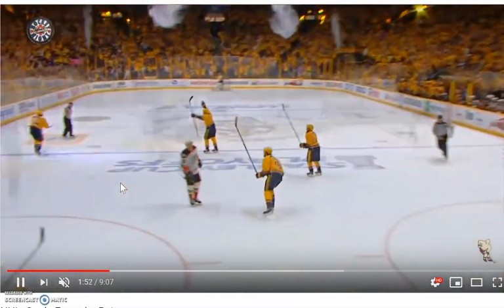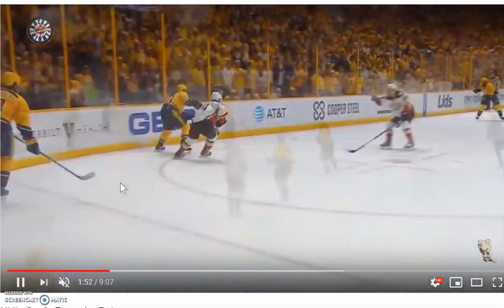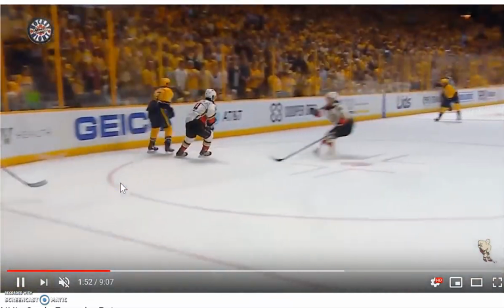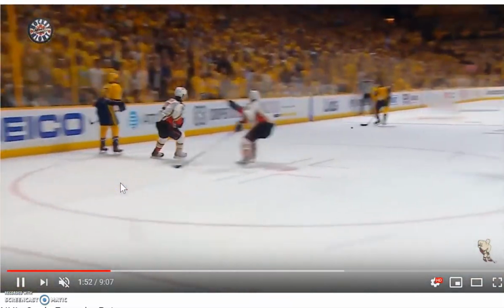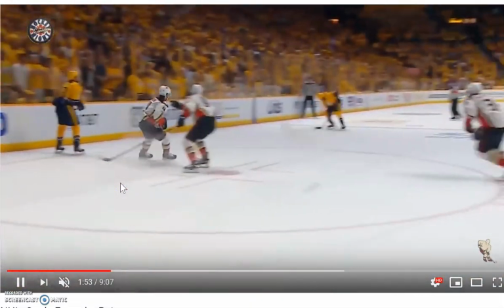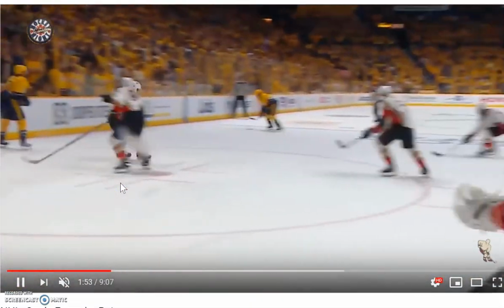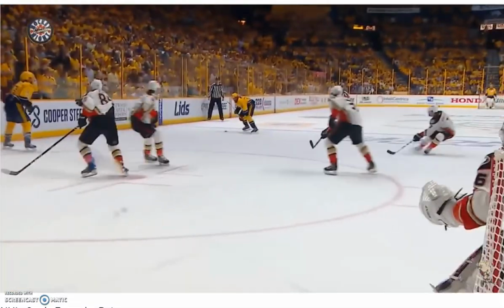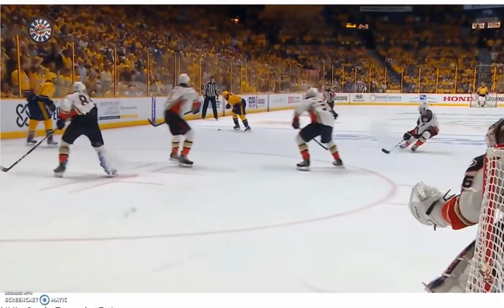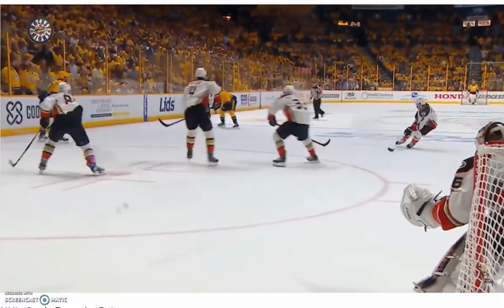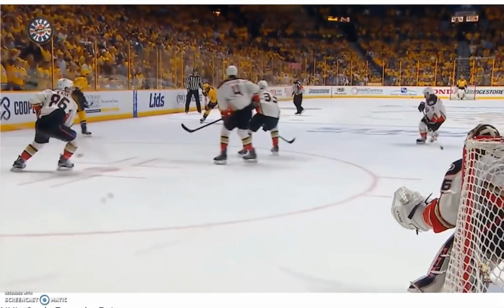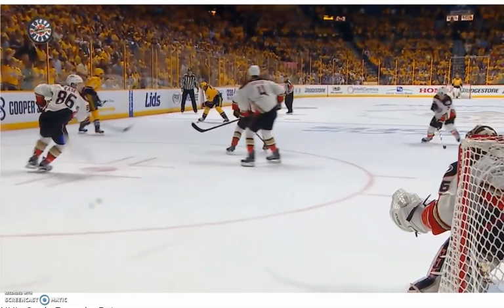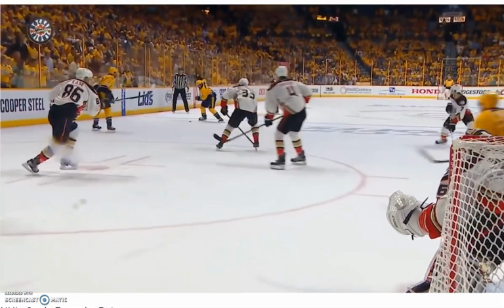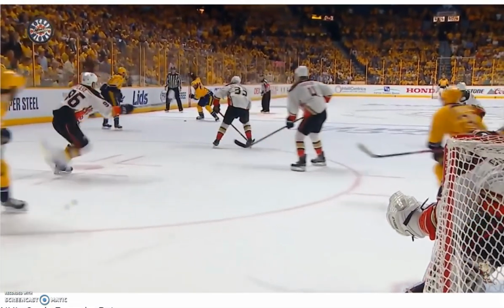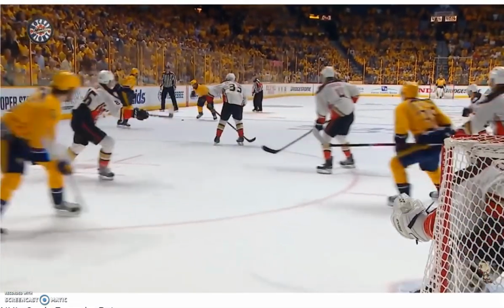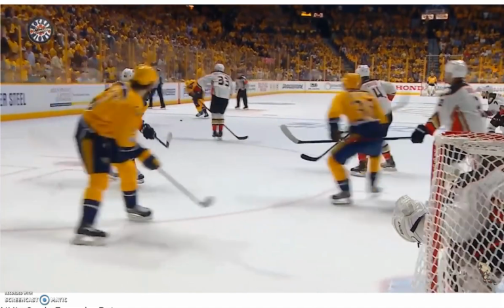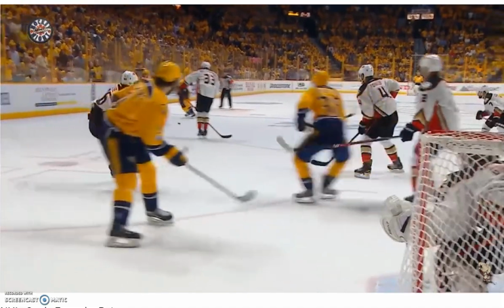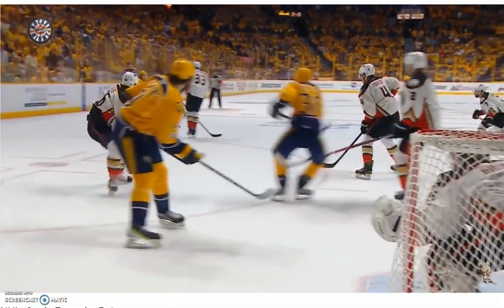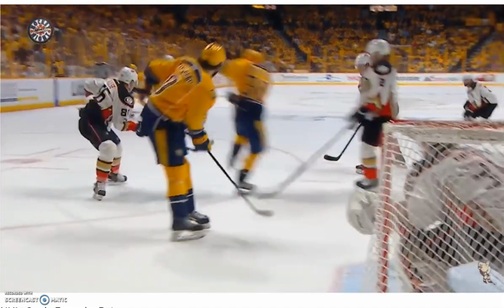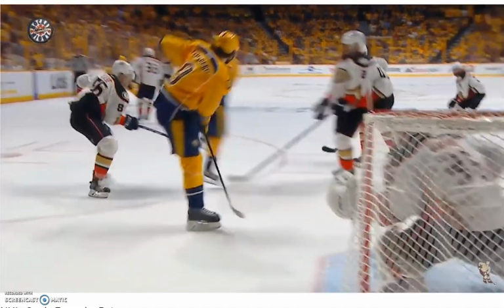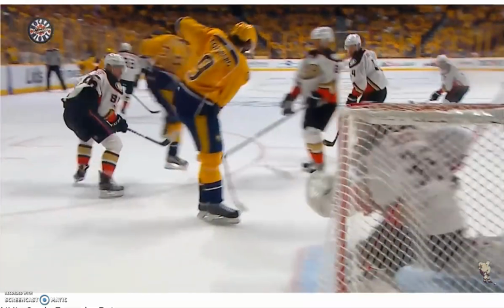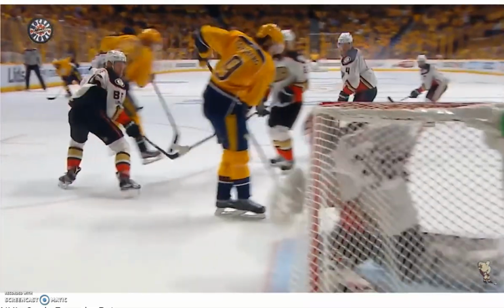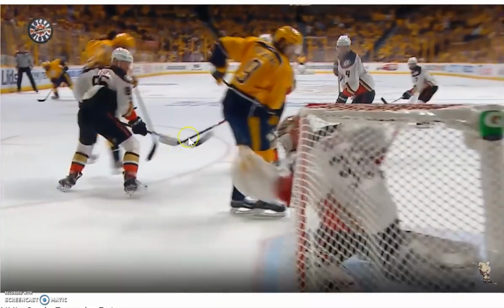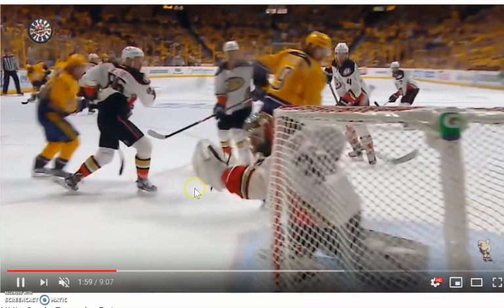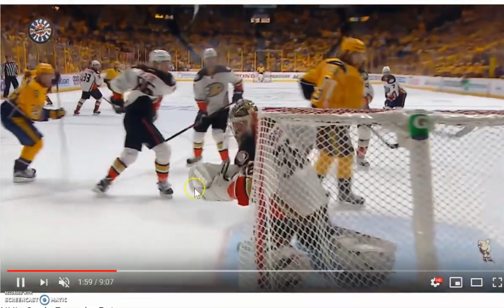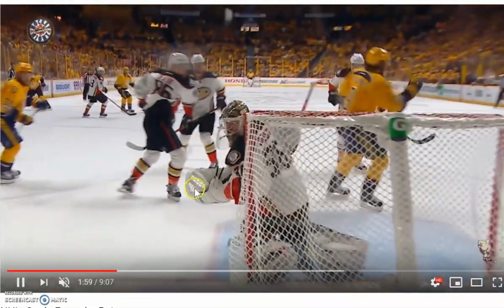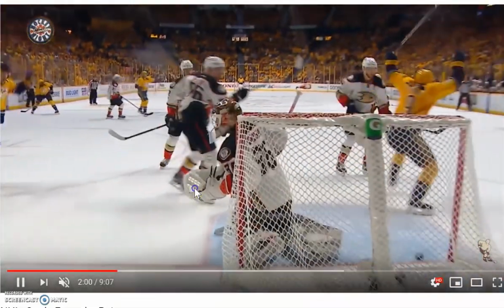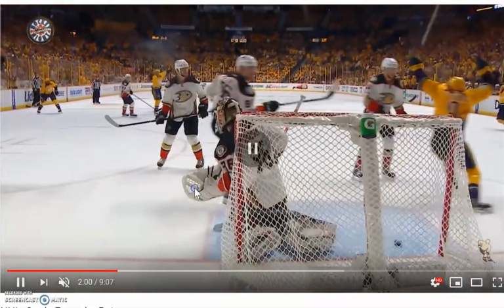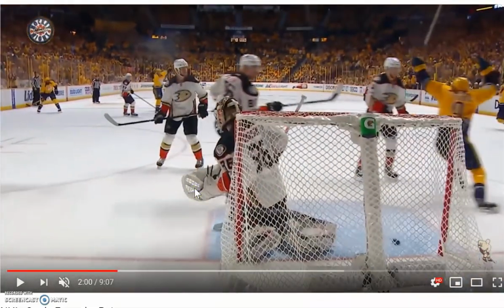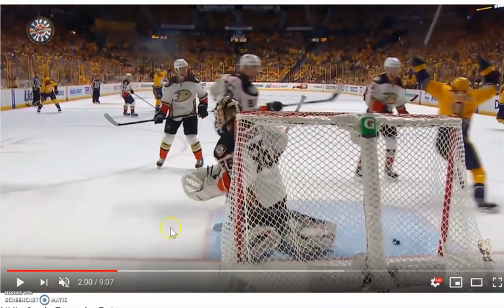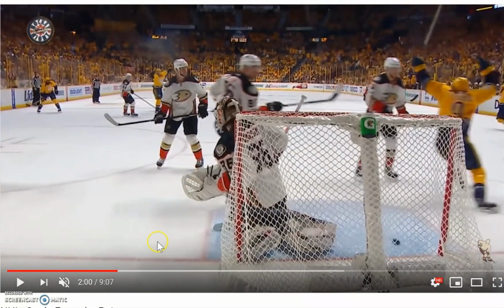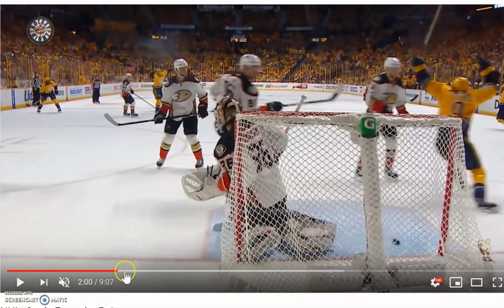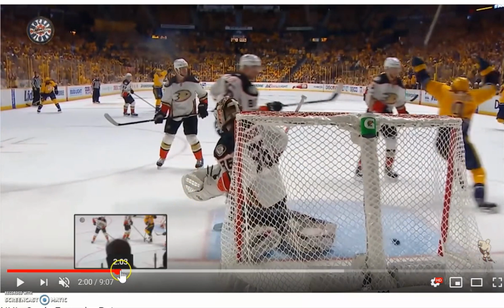That's a perfect example. You're not shooting just right when you get the puck — your head's up, shot, double screen, bang in. Perfect example: generate shots on net and generate goals.